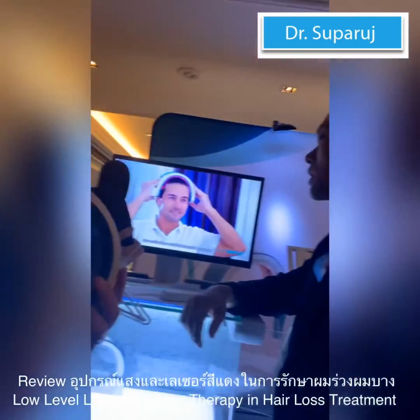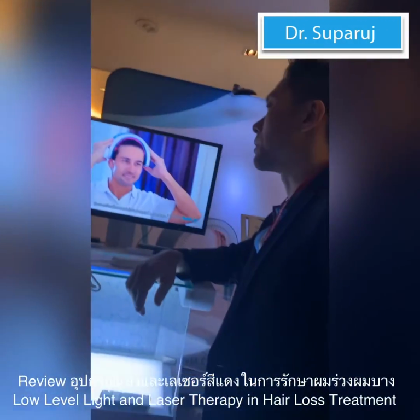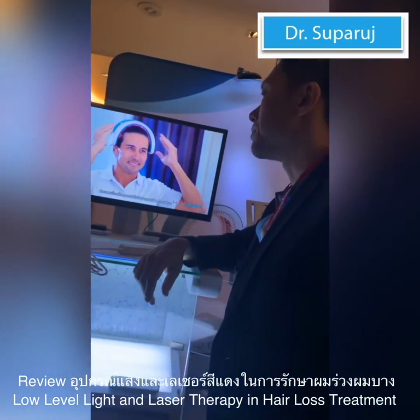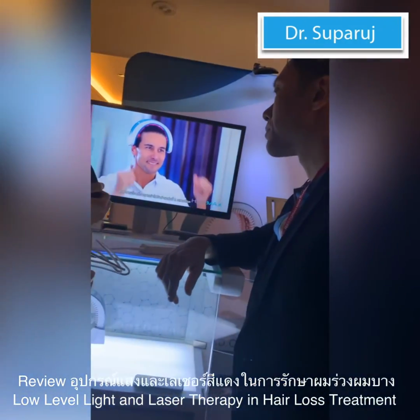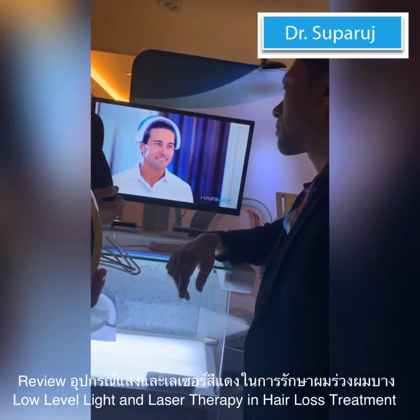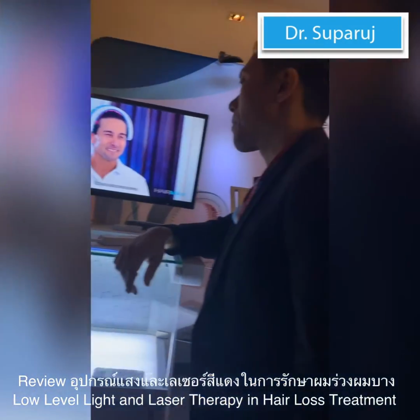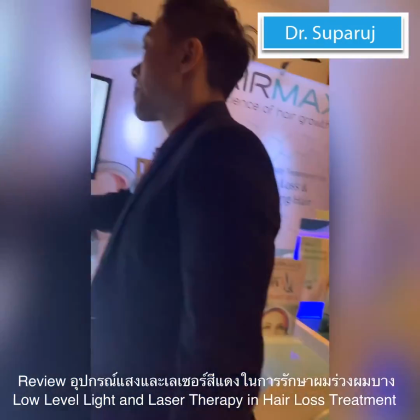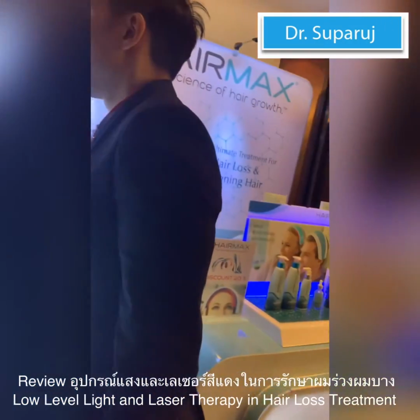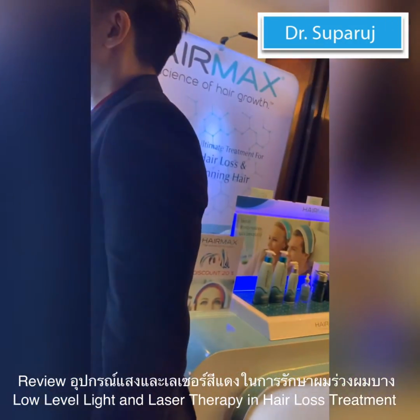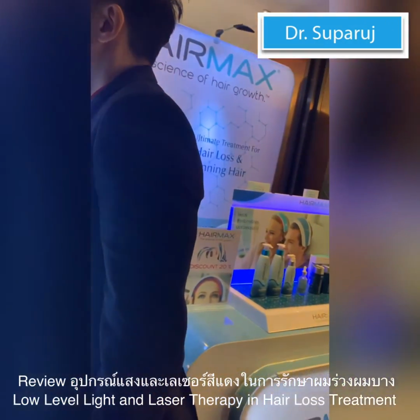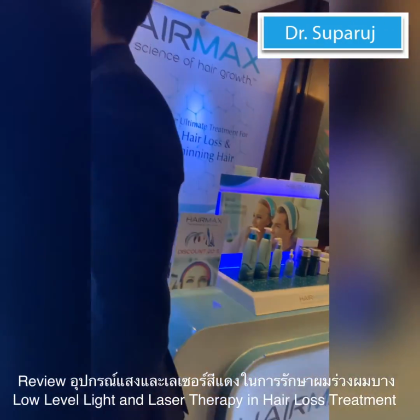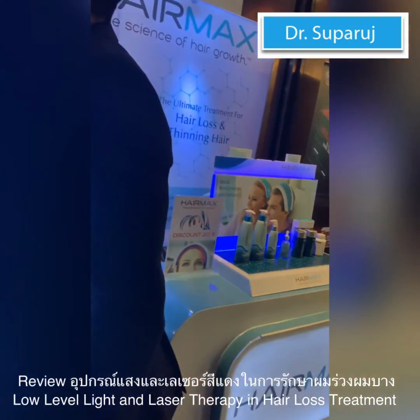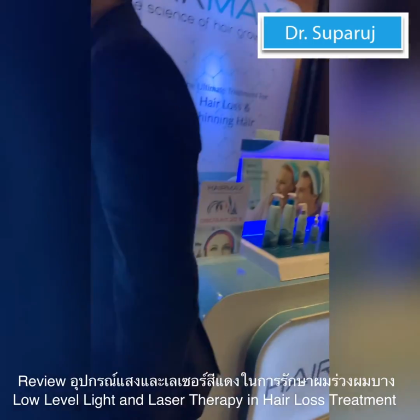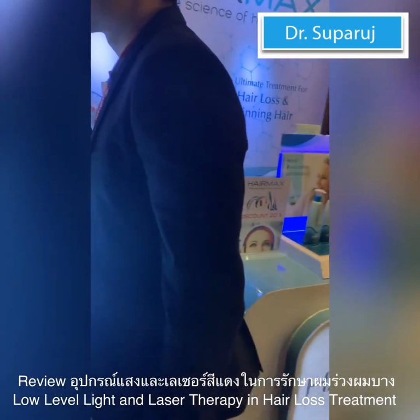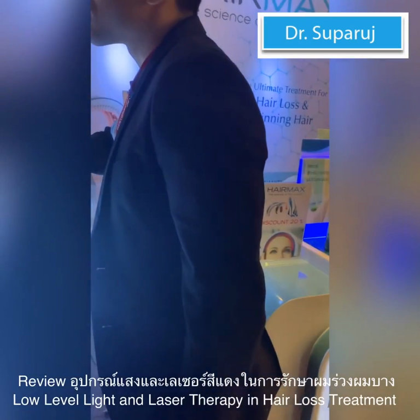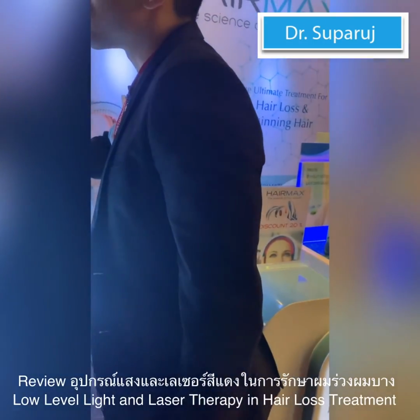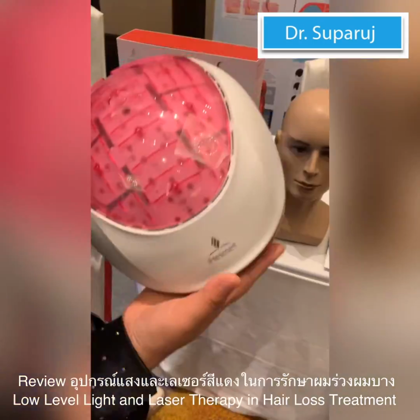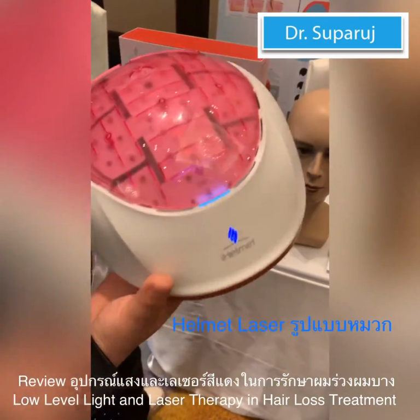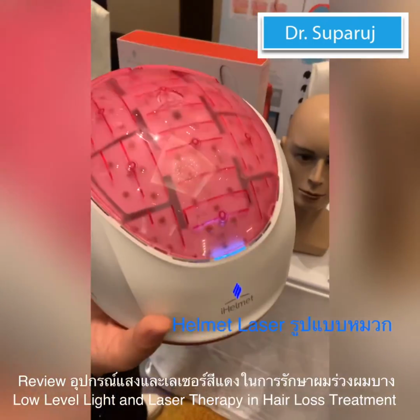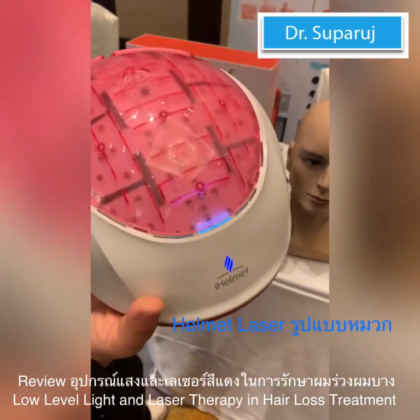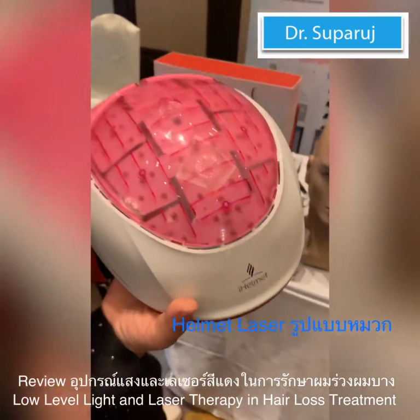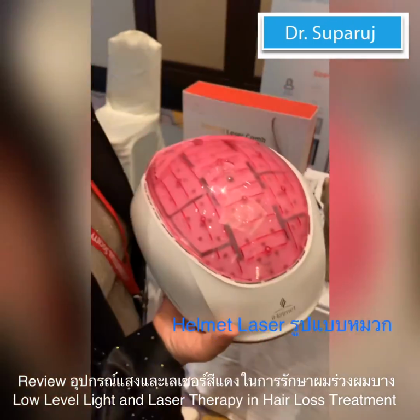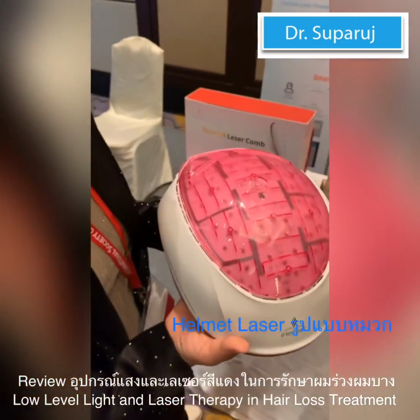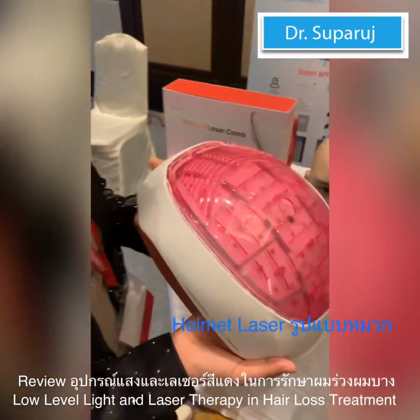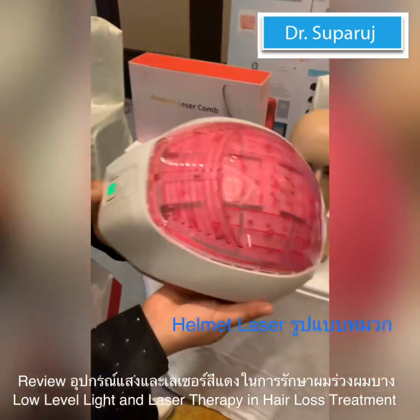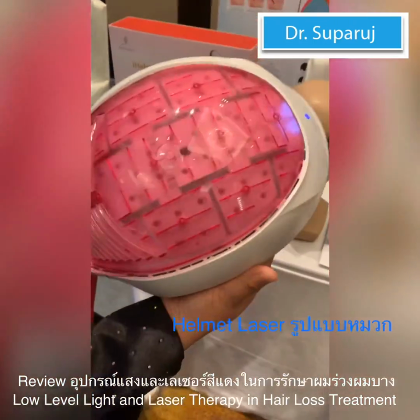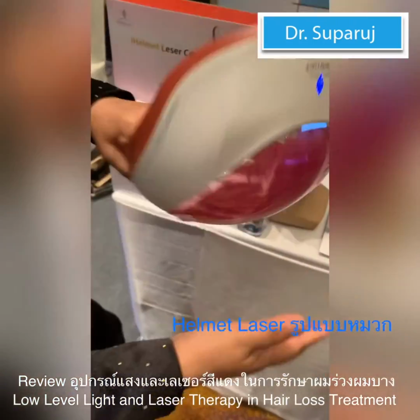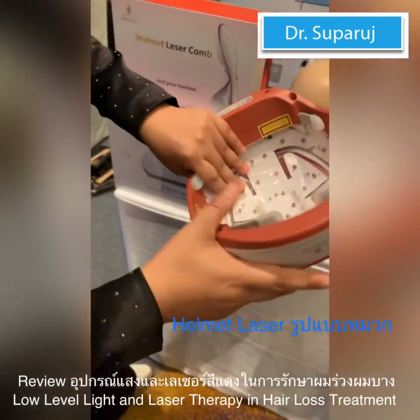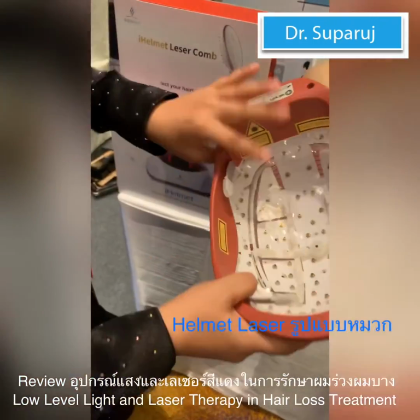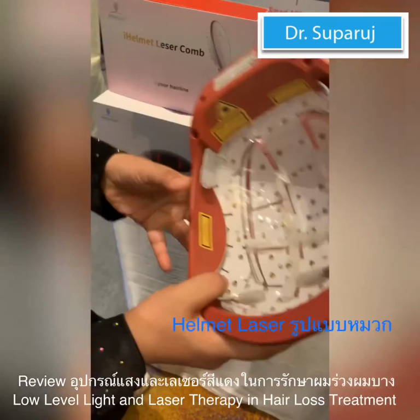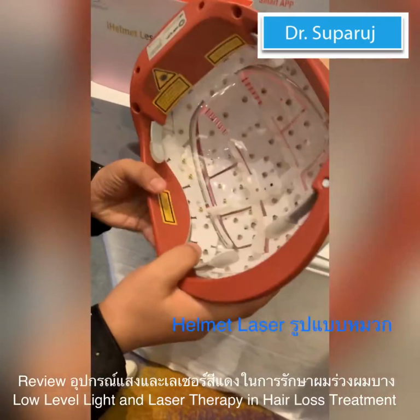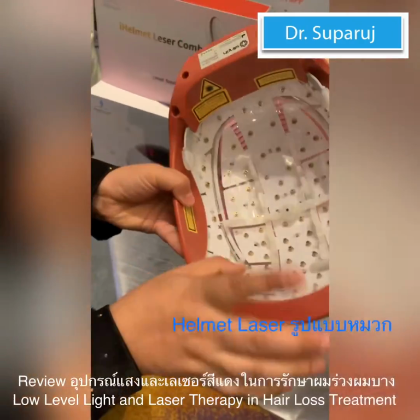The thing making the hair not grow is inflammation. So when the laser gets down to the follicle, it reduces the inflammation. That in turn allows blood to flow, and as the blood flows you get cellular ATP transport.